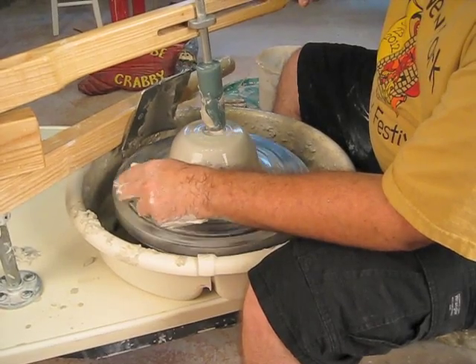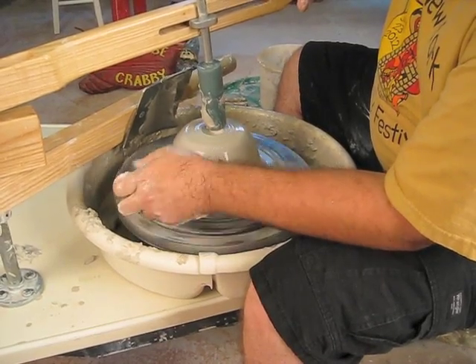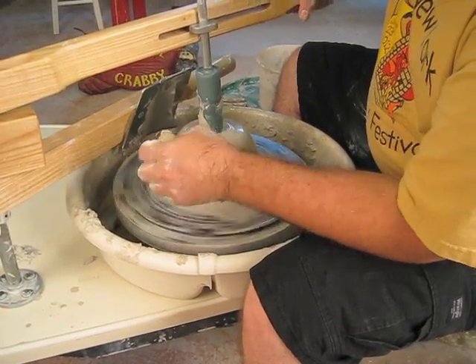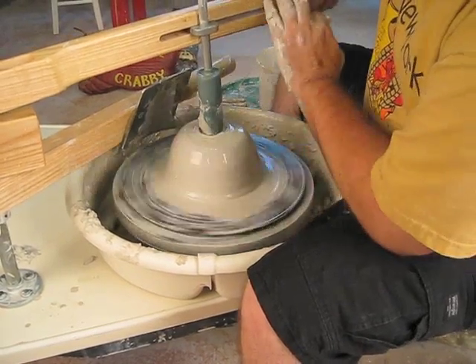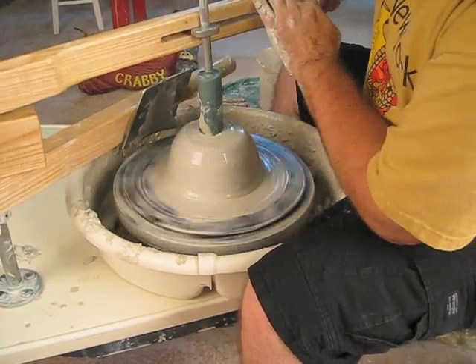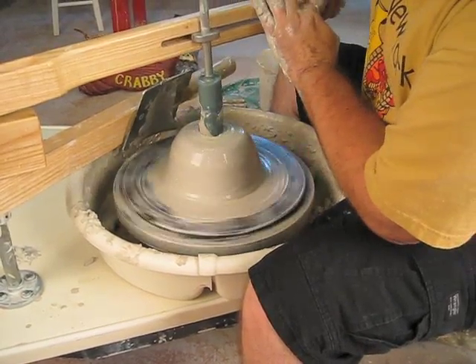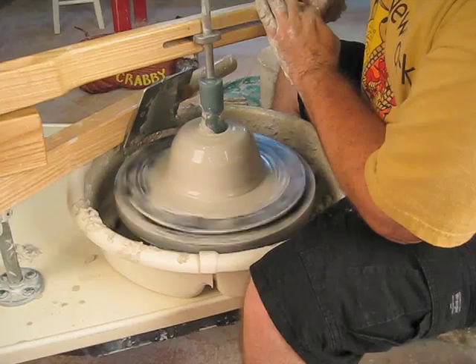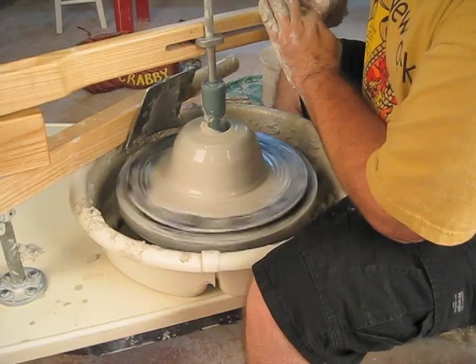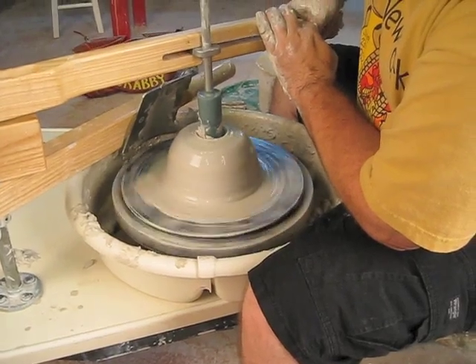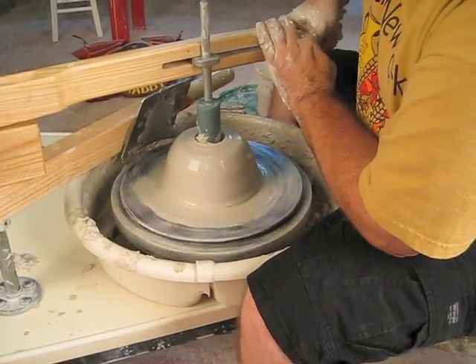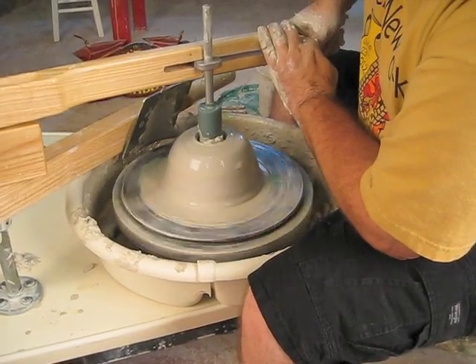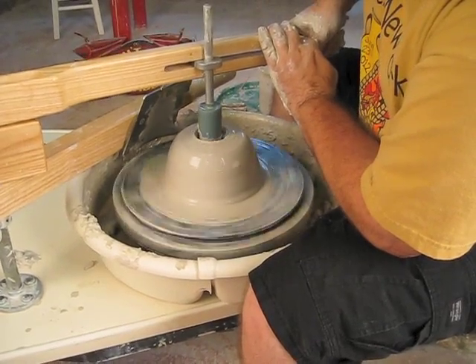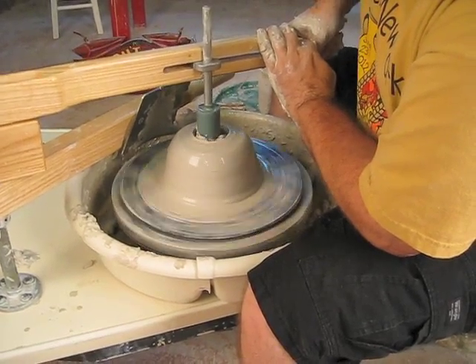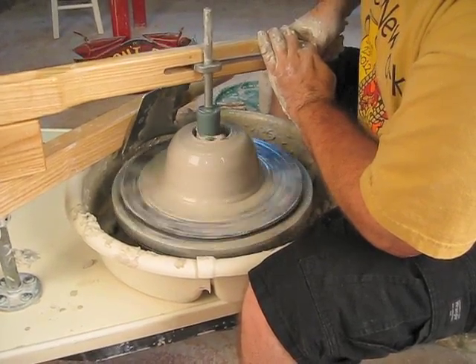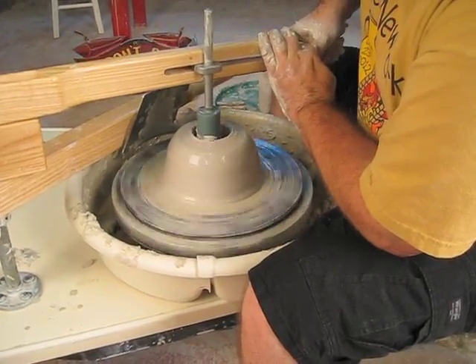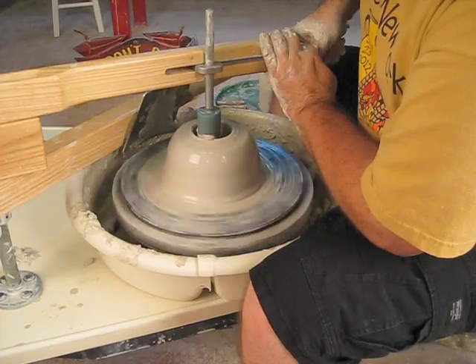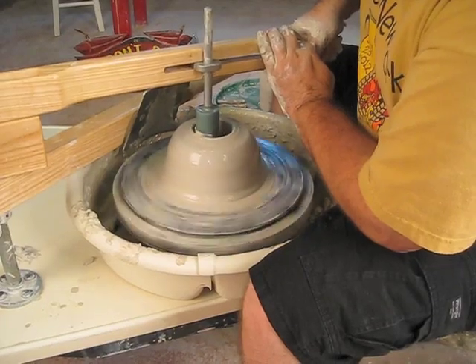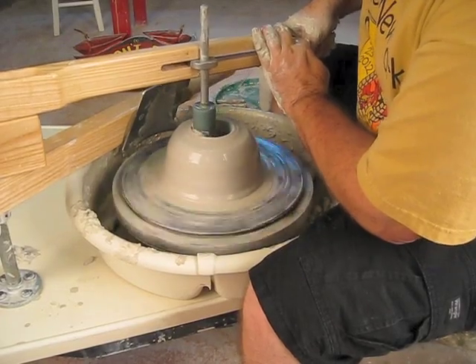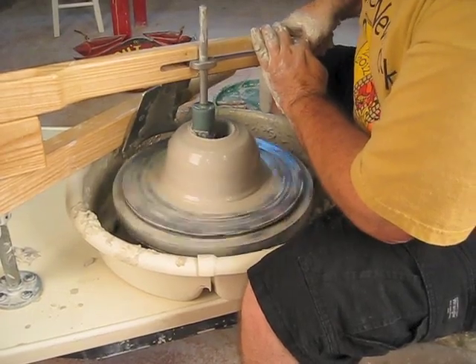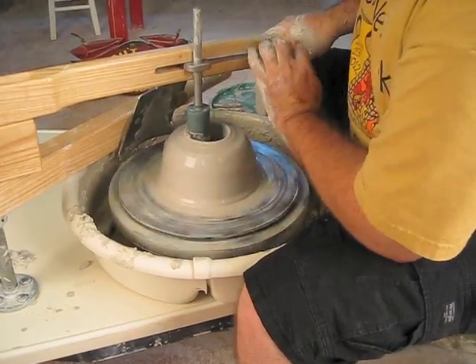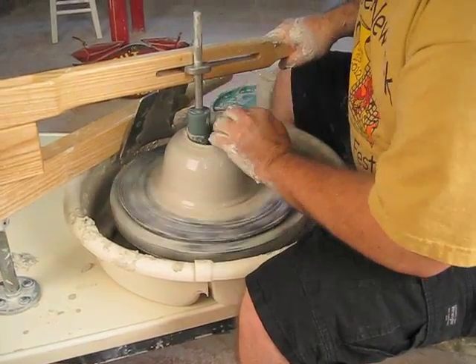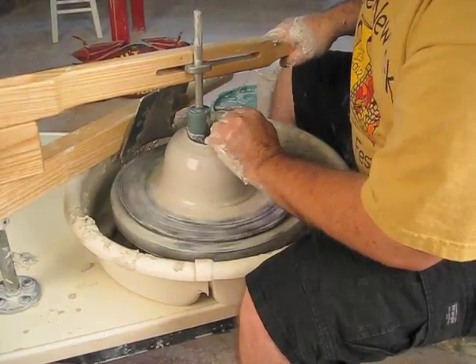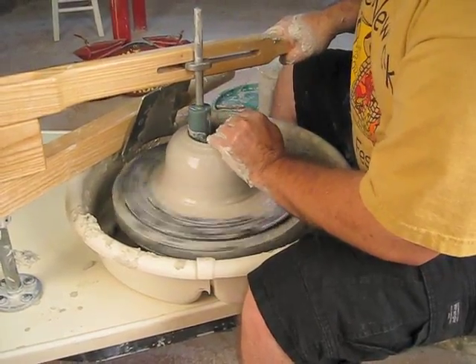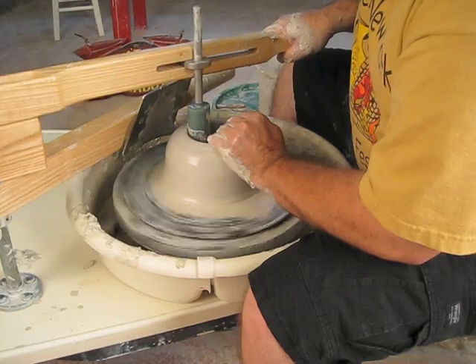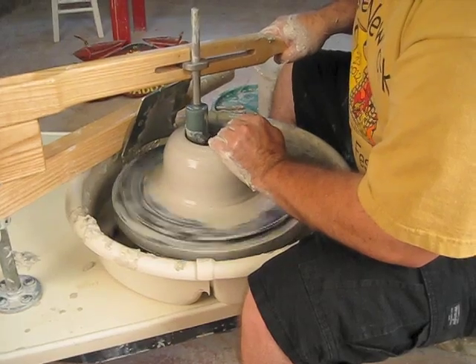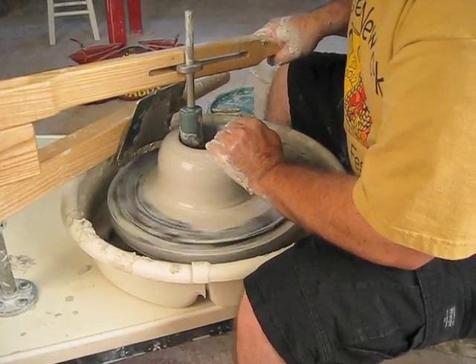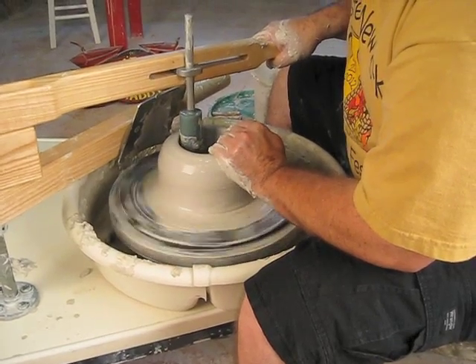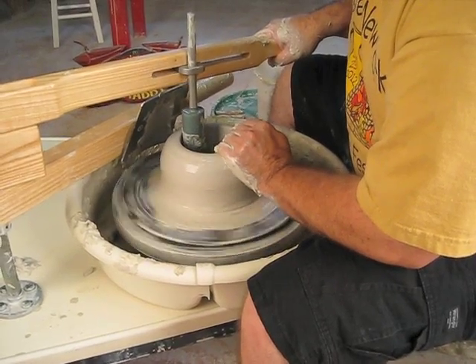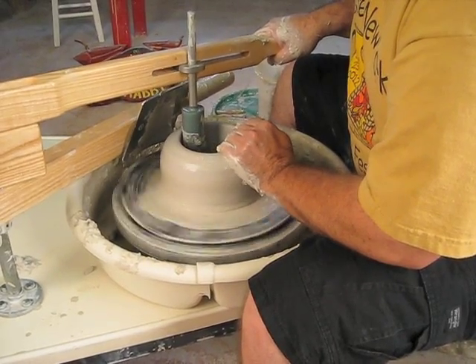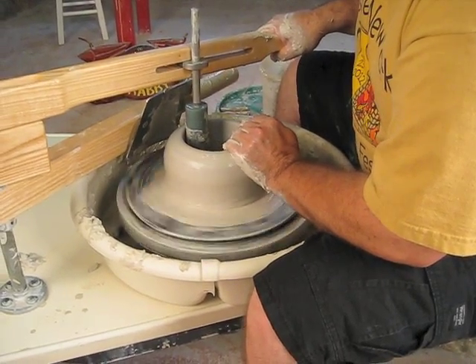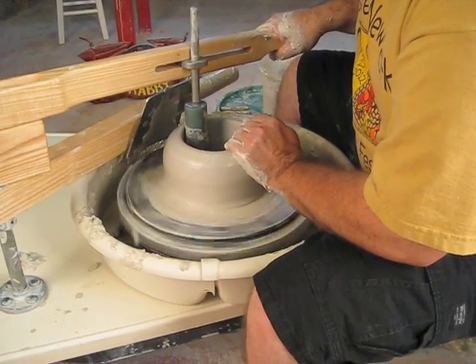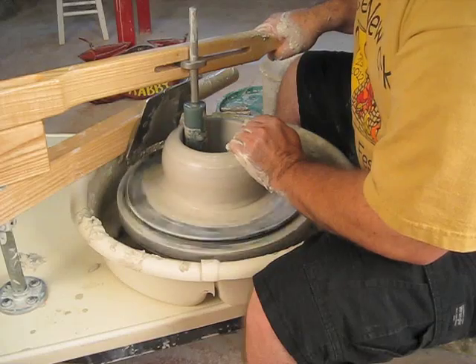Once you have the height and shape you want, you can then use the opening arm to plunge down through the clay and then open your clay up. This tool will allow an even thickness in the walls, and this becomes very important when you're working with large amounts of clay.